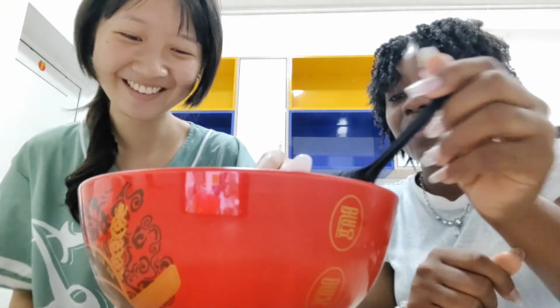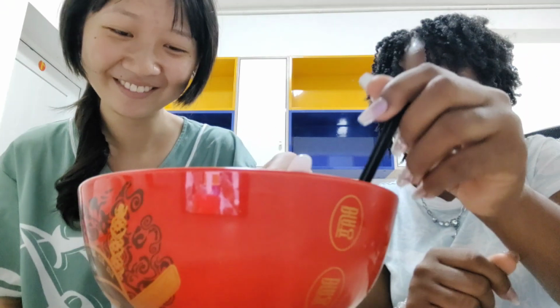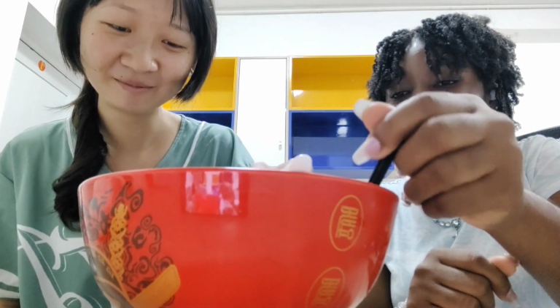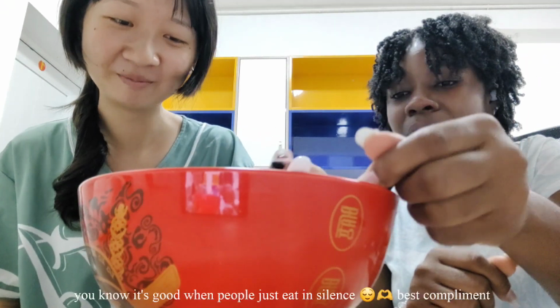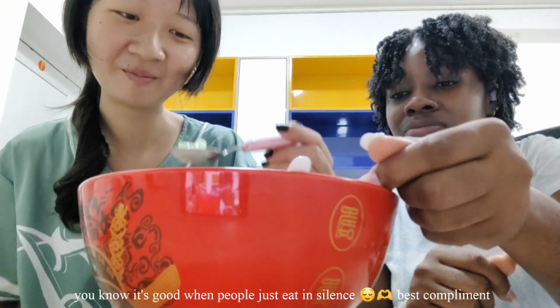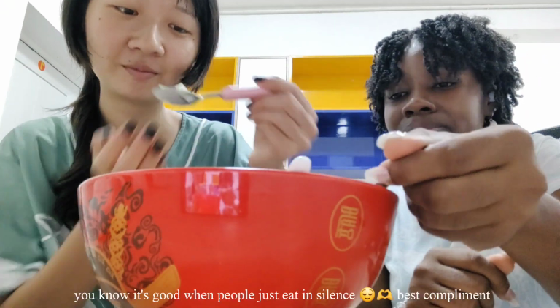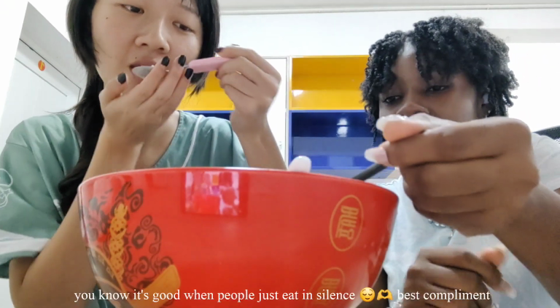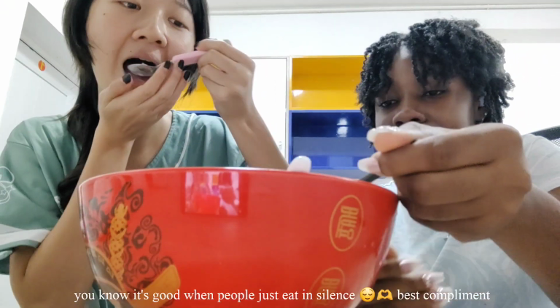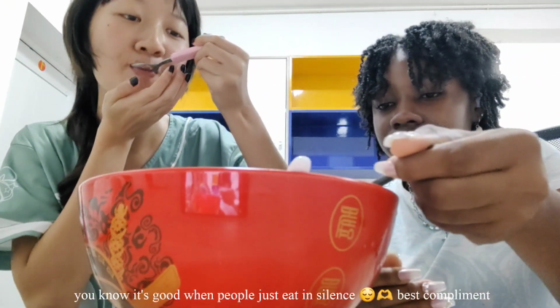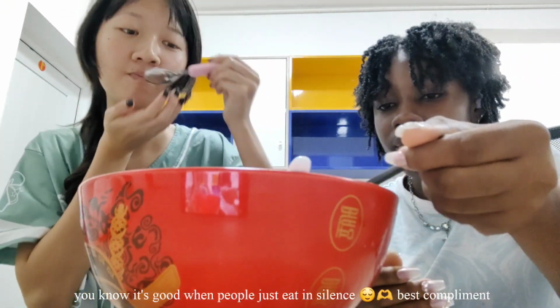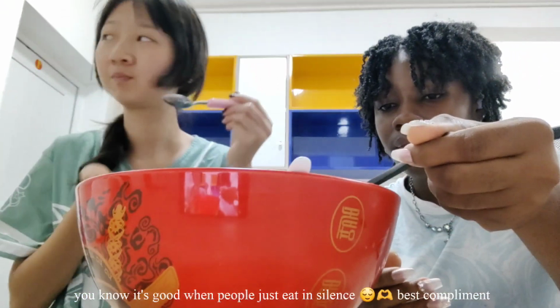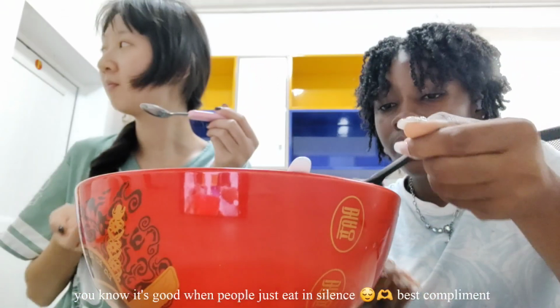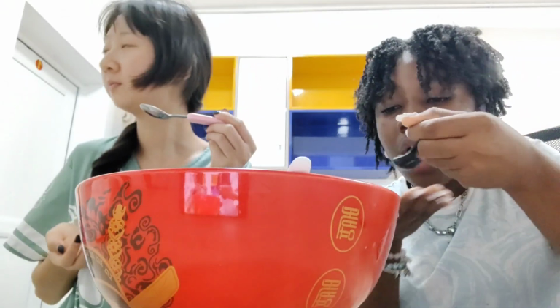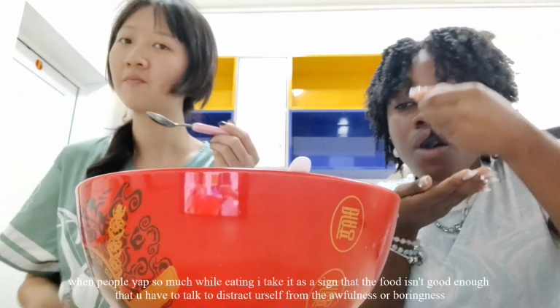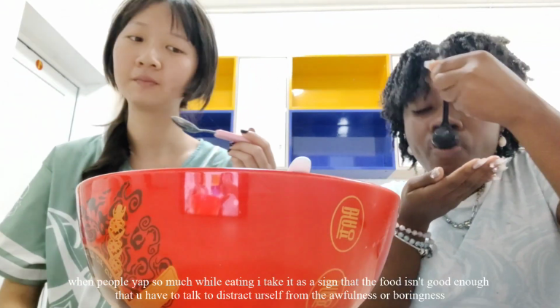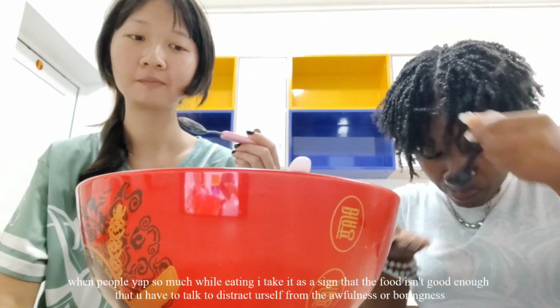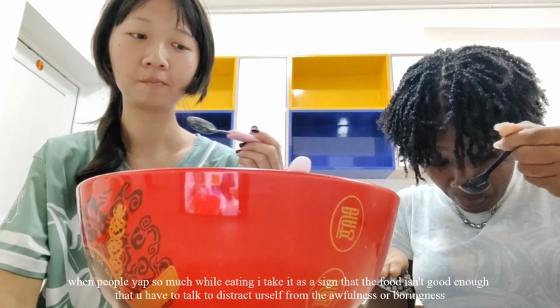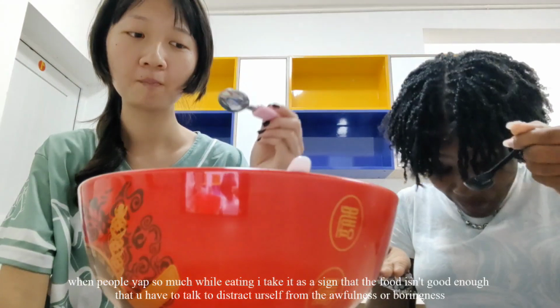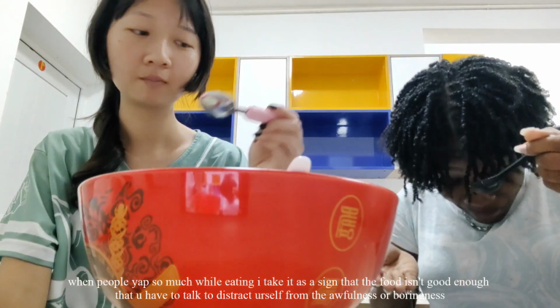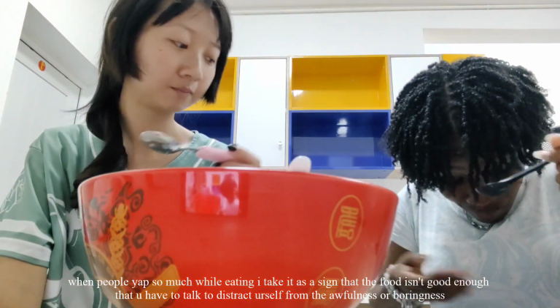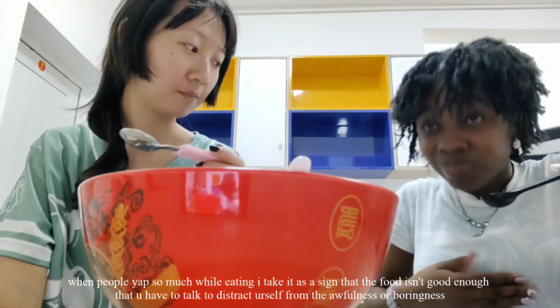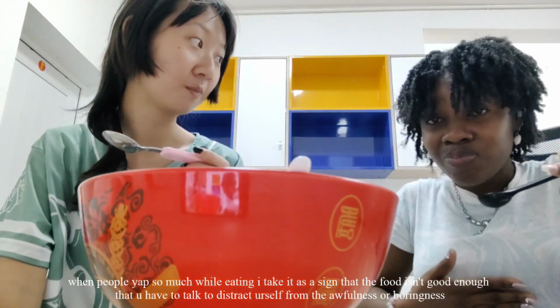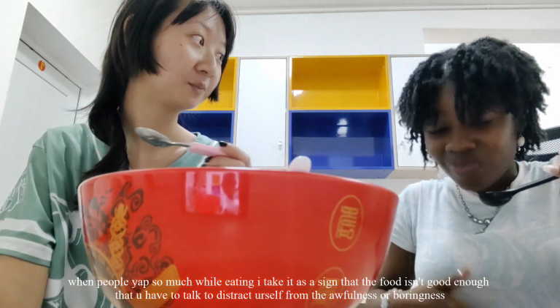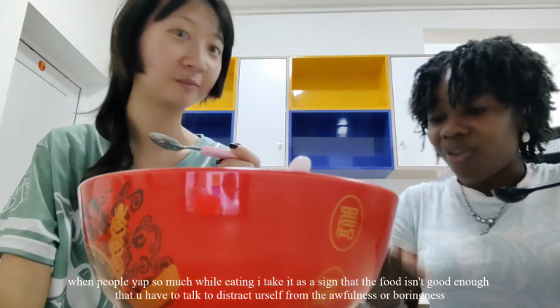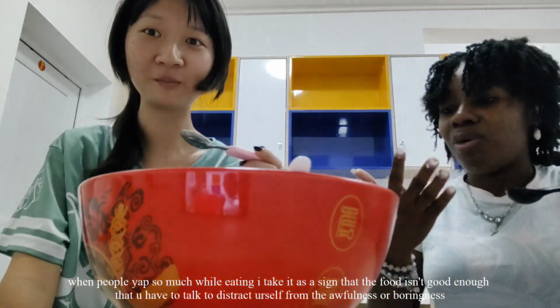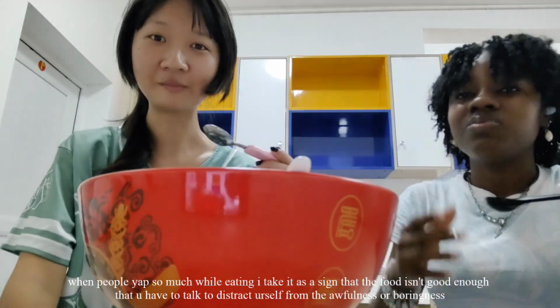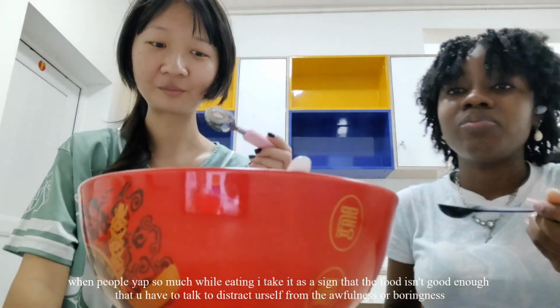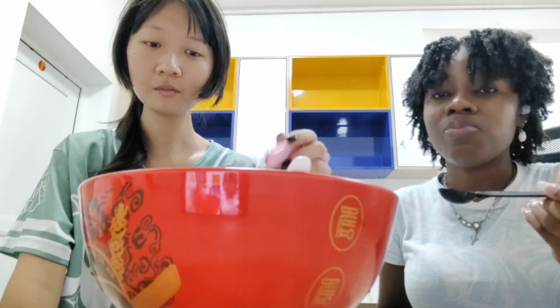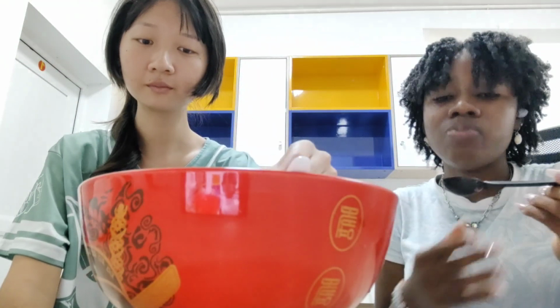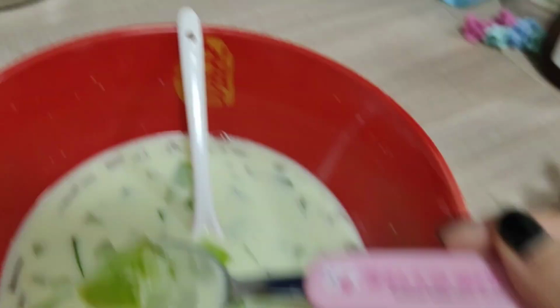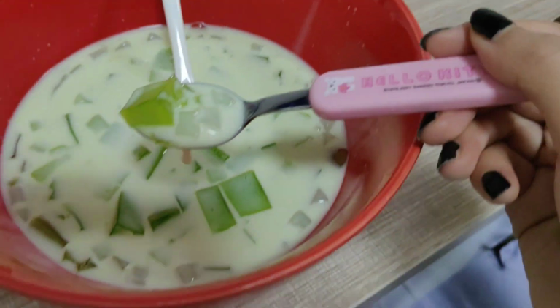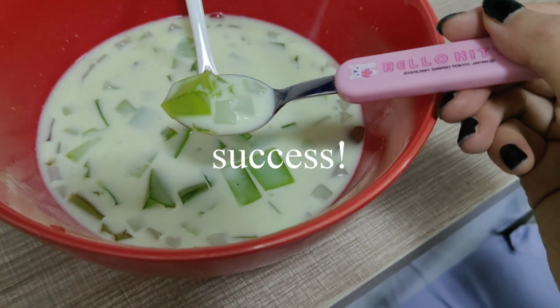What are you doing? Why not some of them? Ta-da!